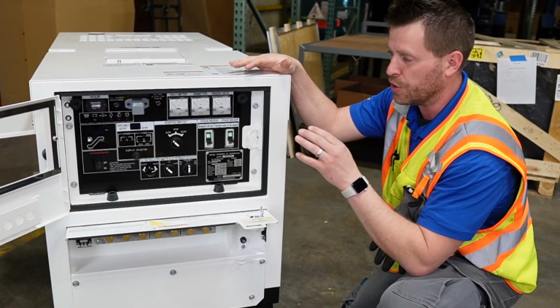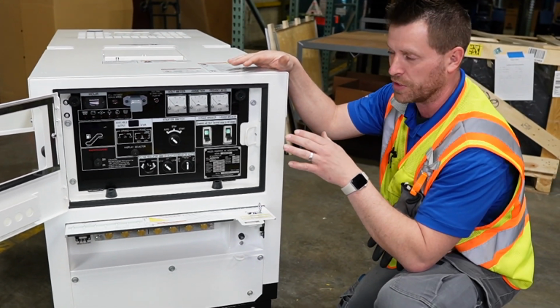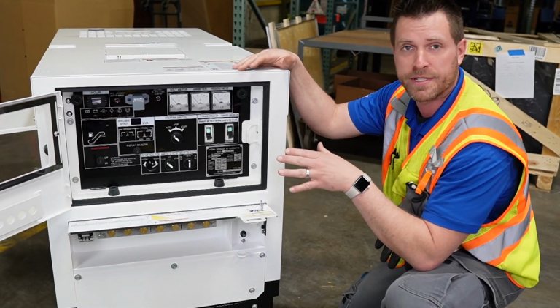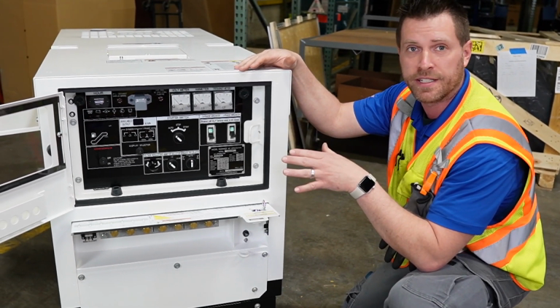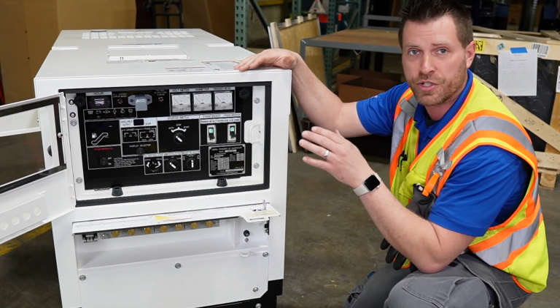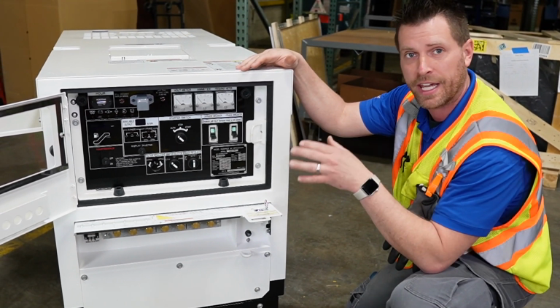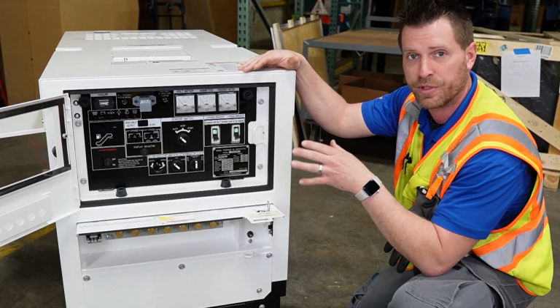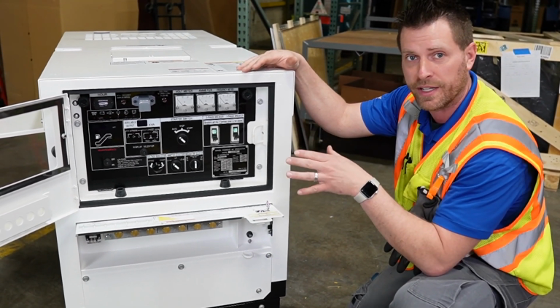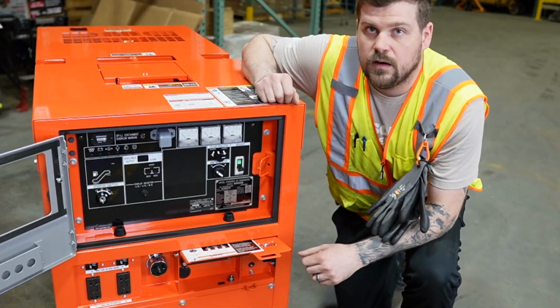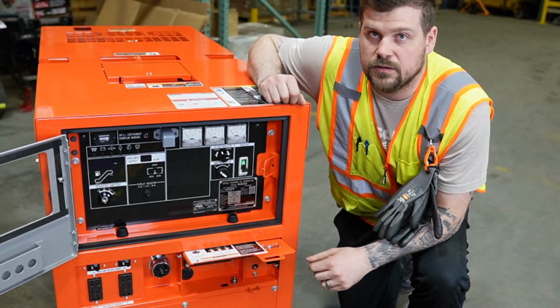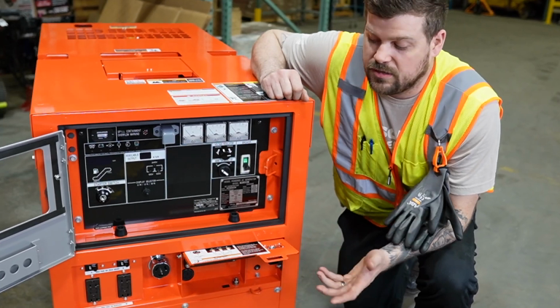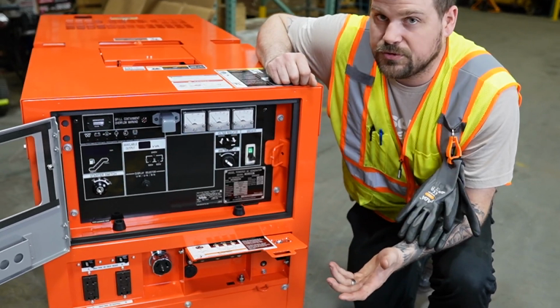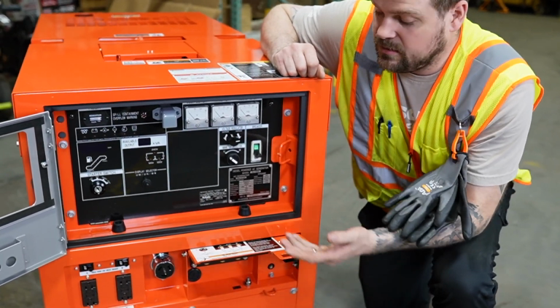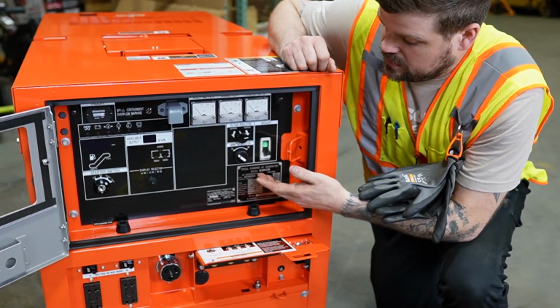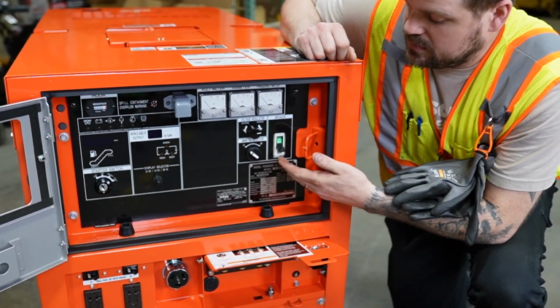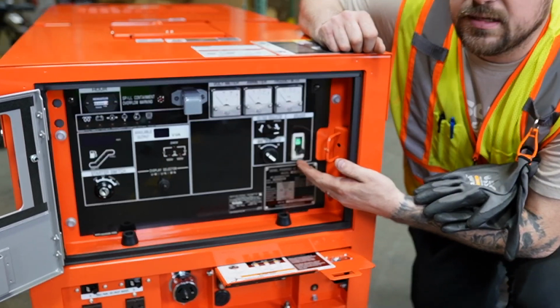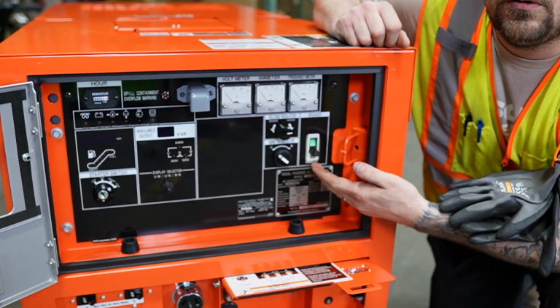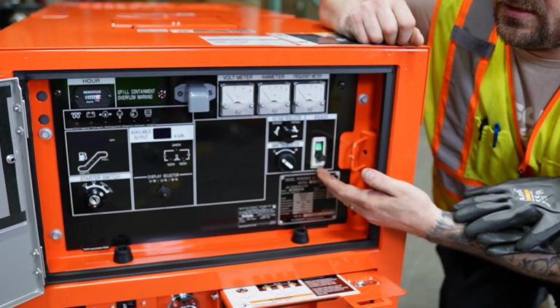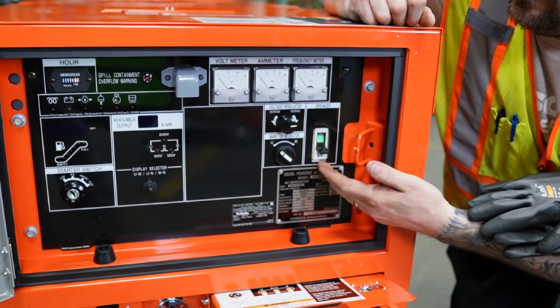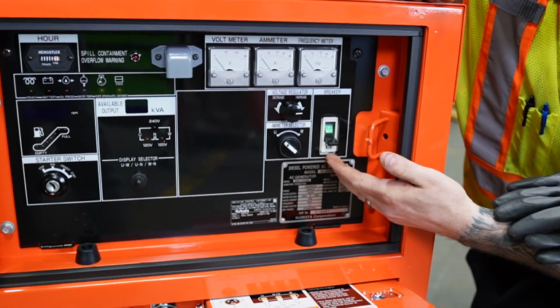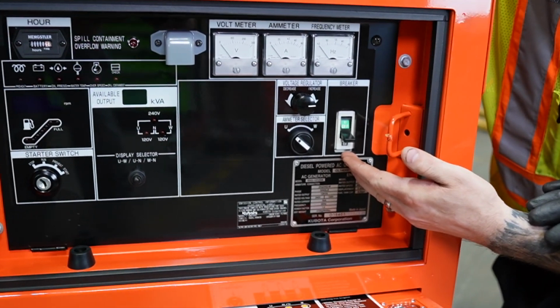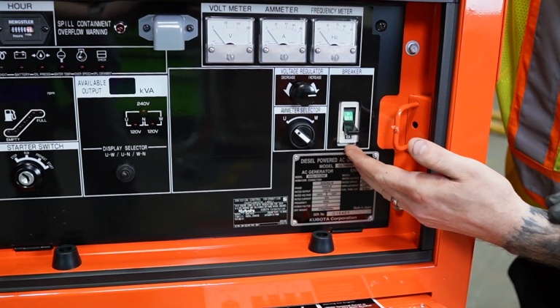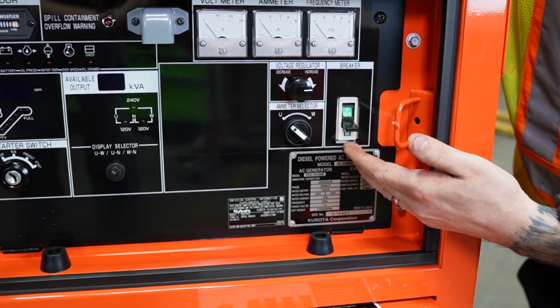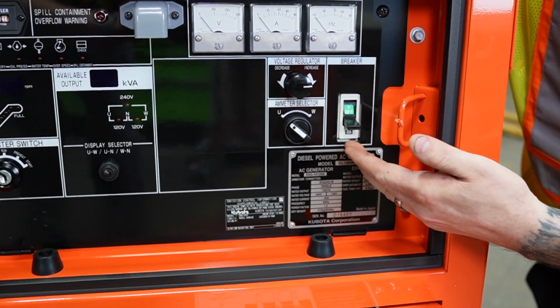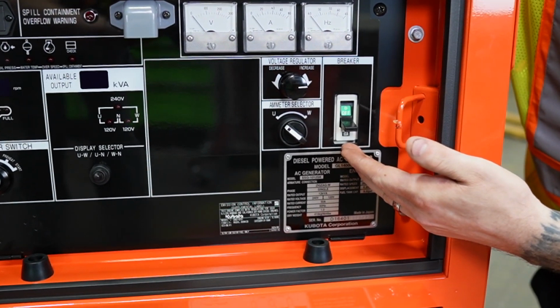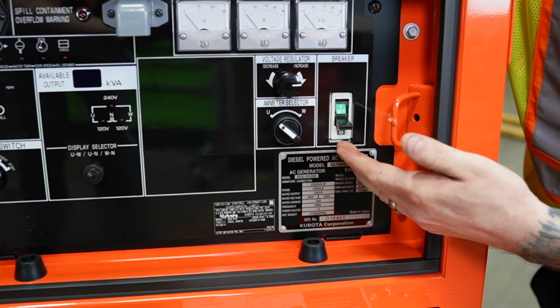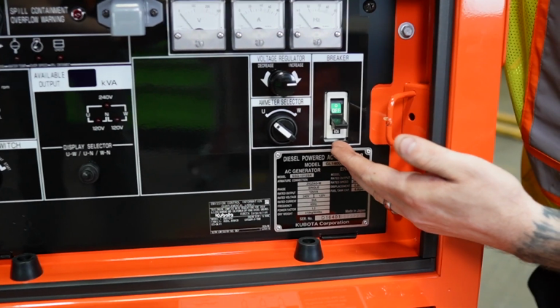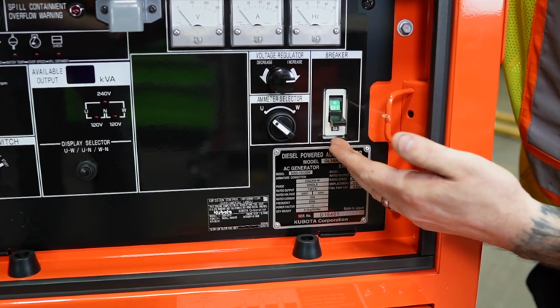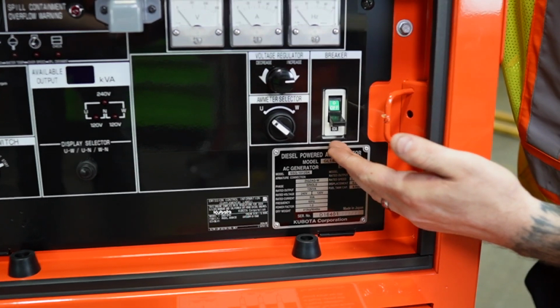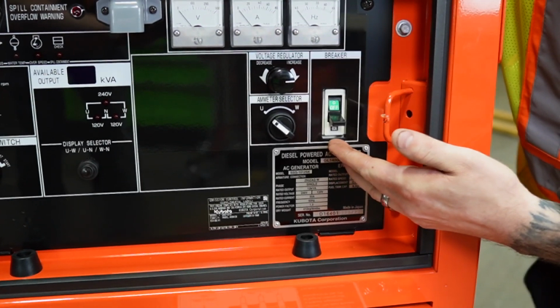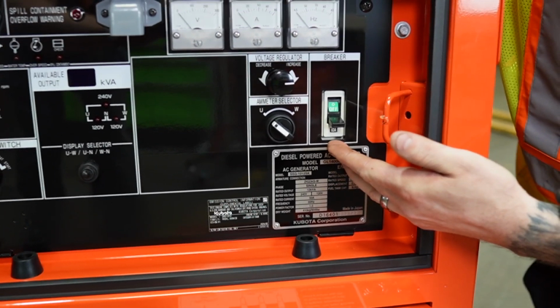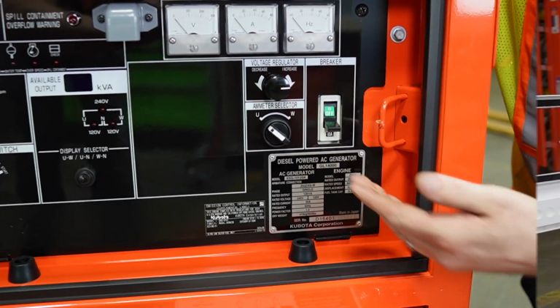You are only limited to your KW rating. On the GL14, since it is only a single phase breaker, you do not have the capacity to run three phase.